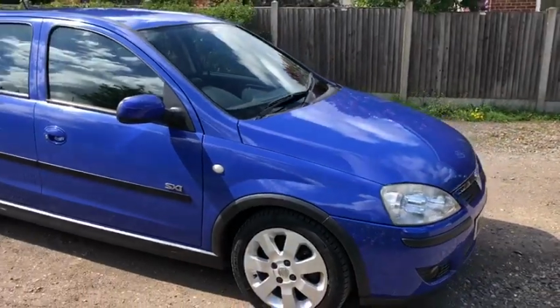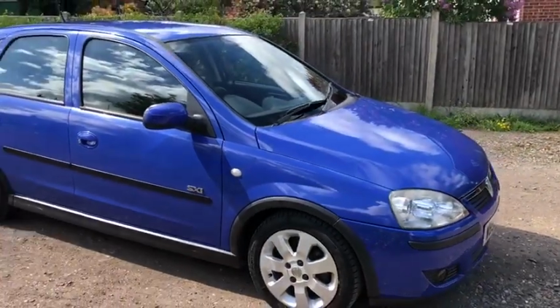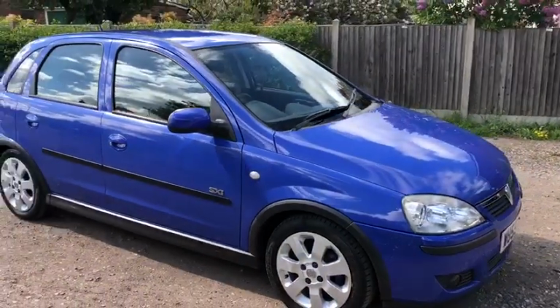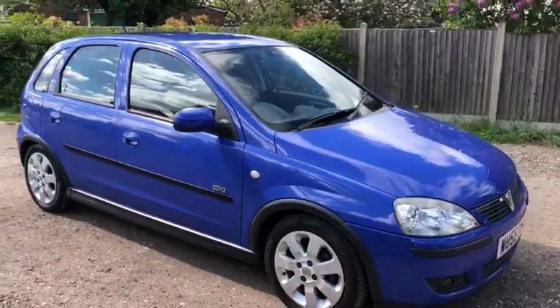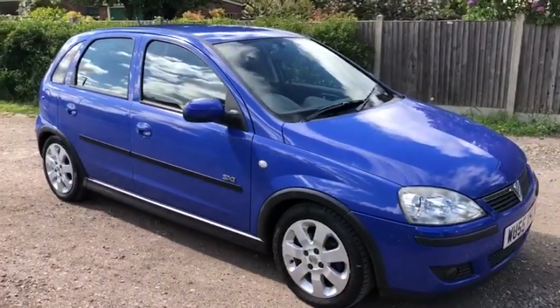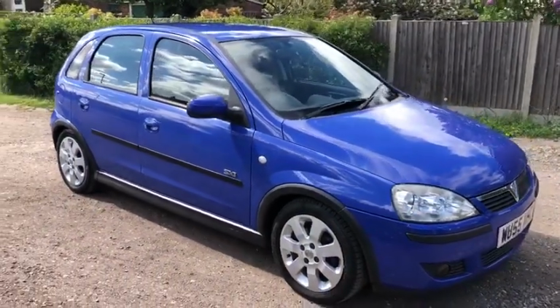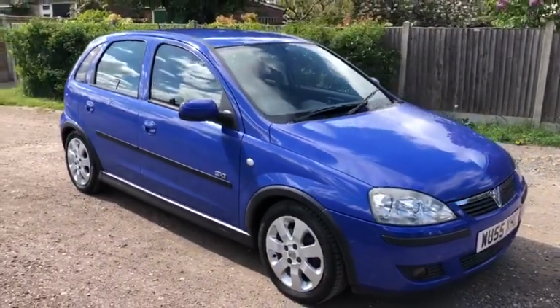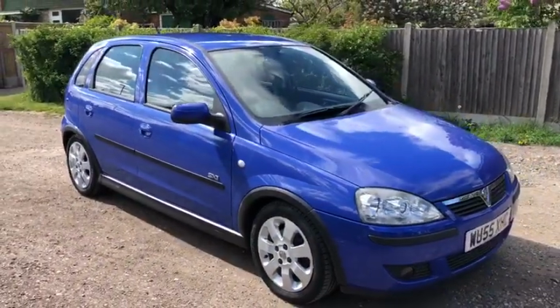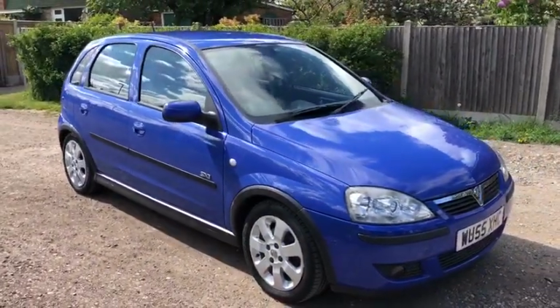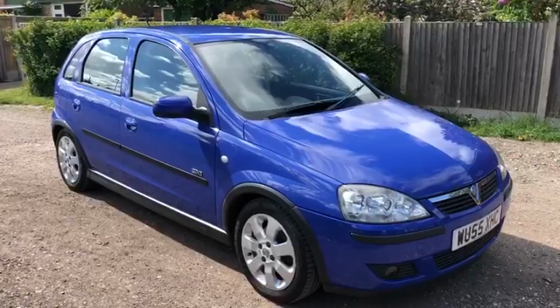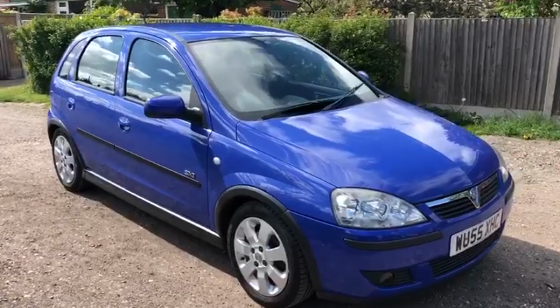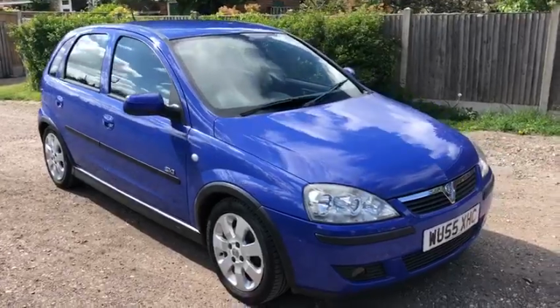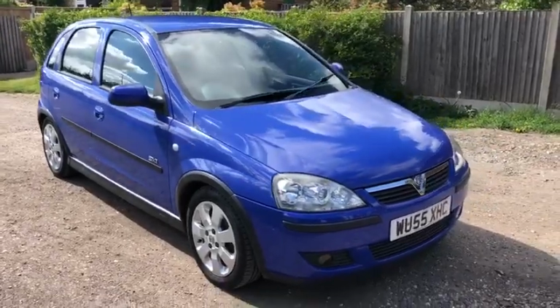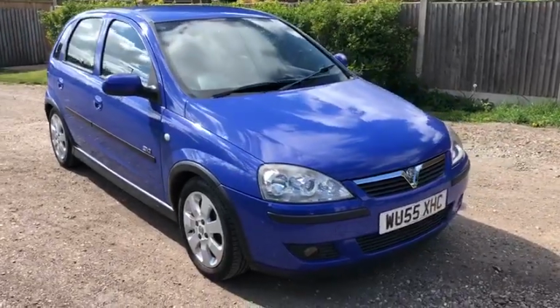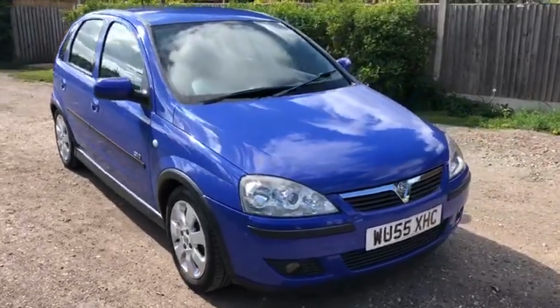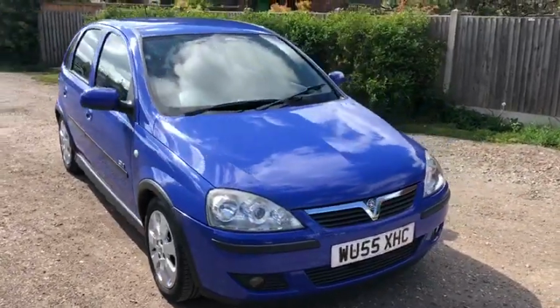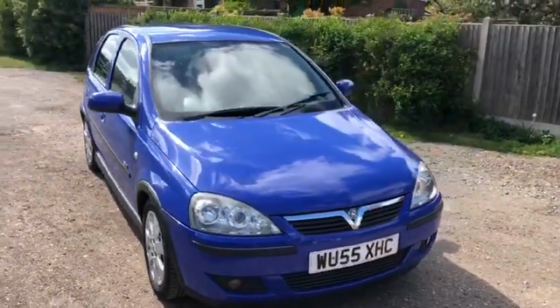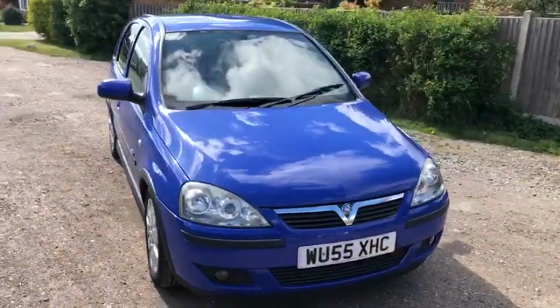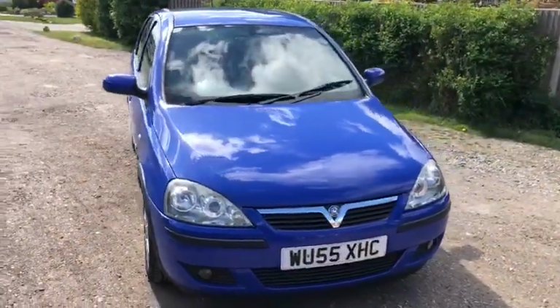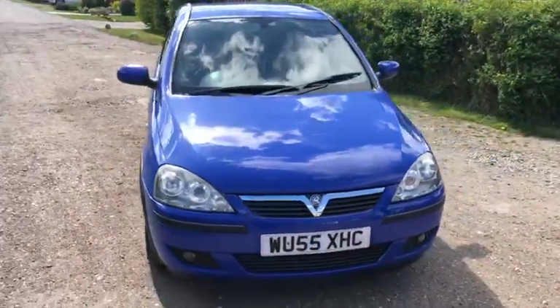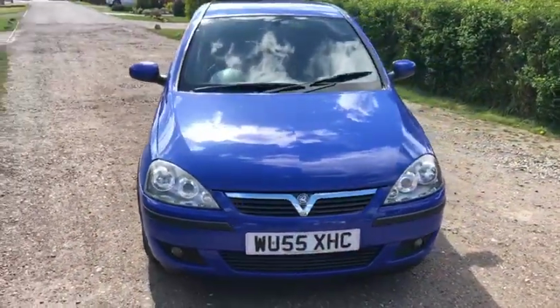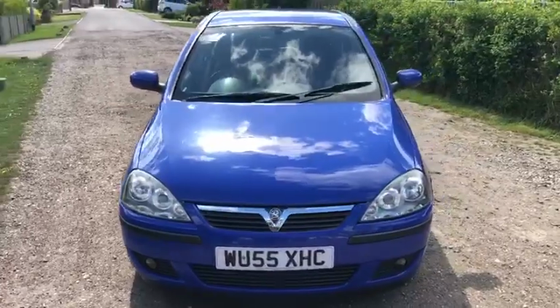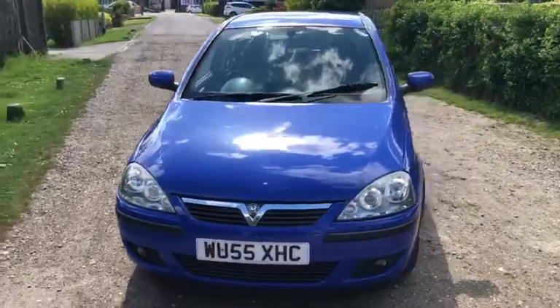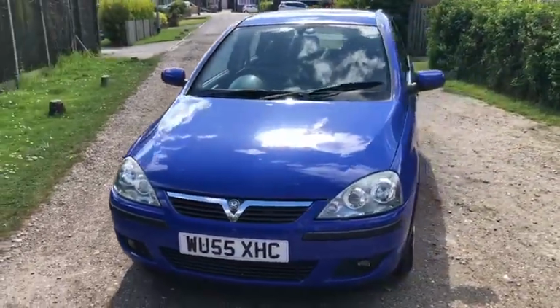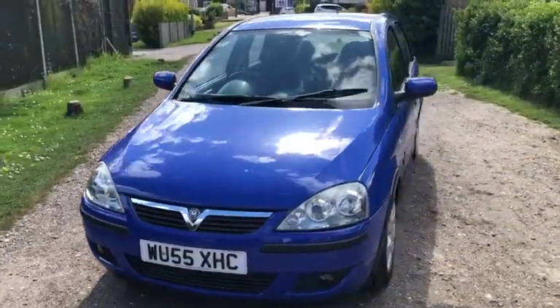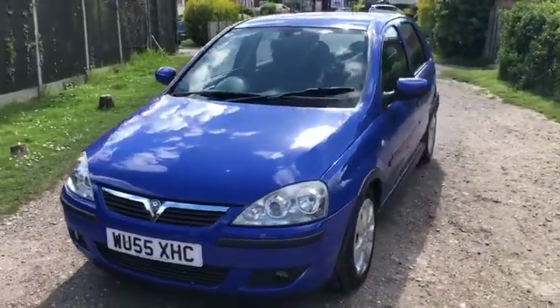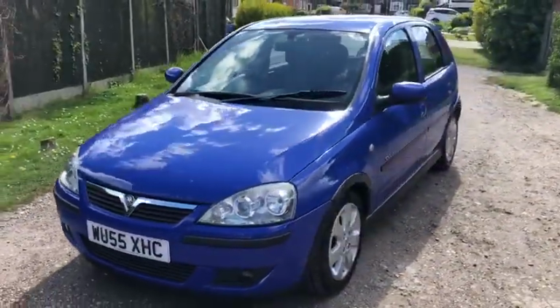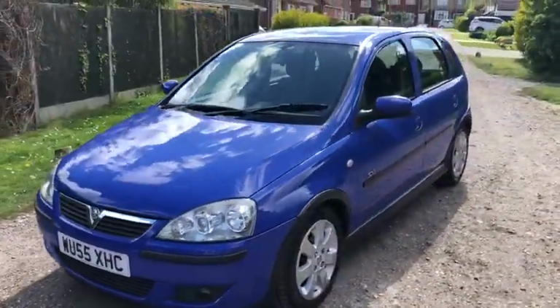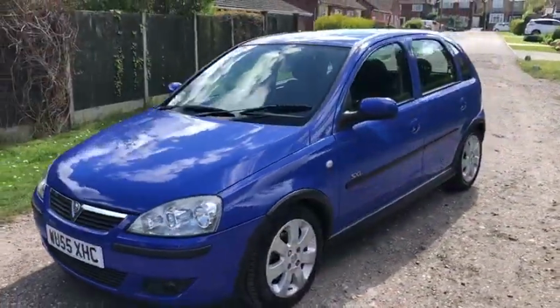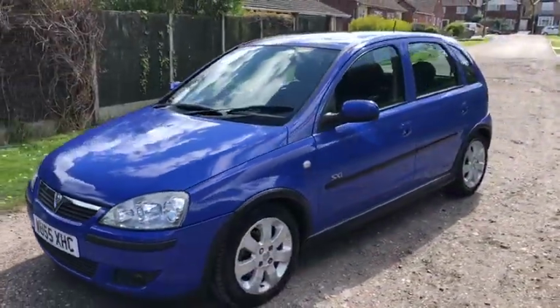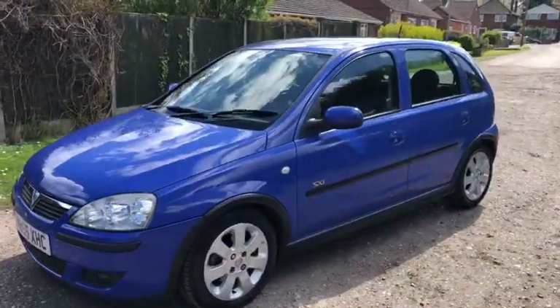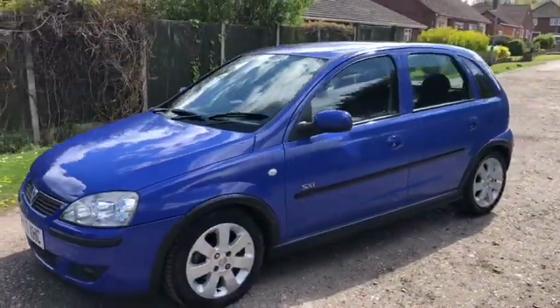54,000 miles, full service history. Vauxhall 1.2 CSX — it's a nice model, quite a nice colour. It's flat, it's not metallic. It's got tinted windows, original.